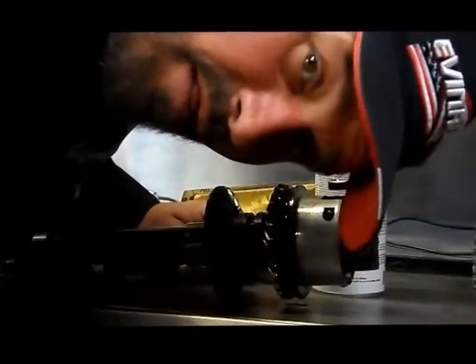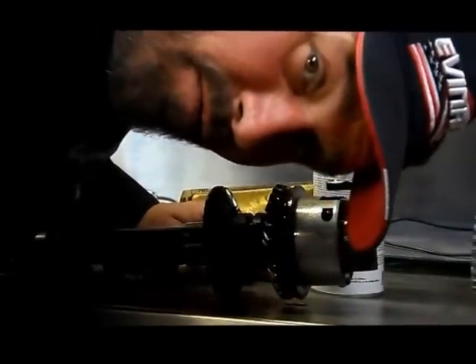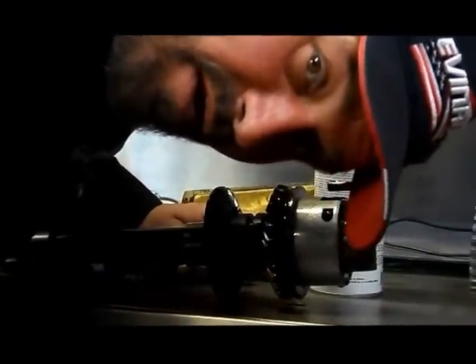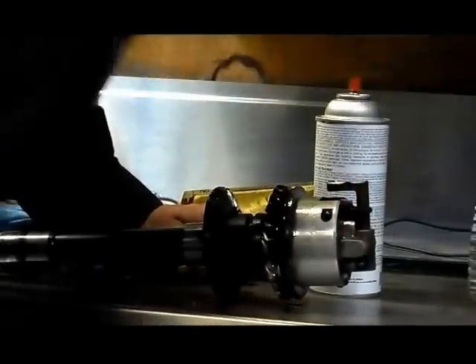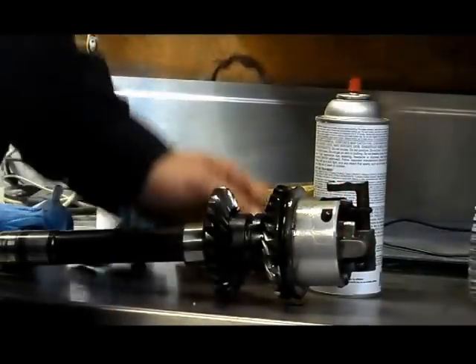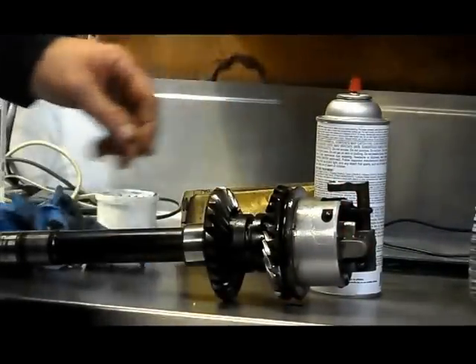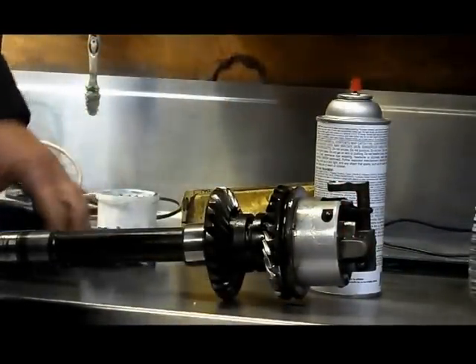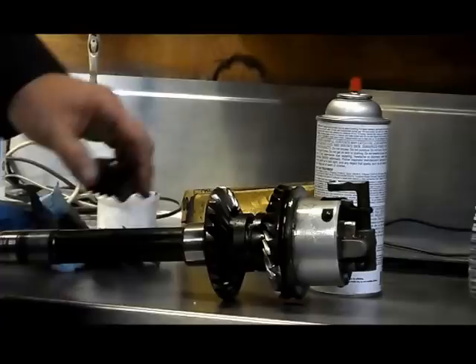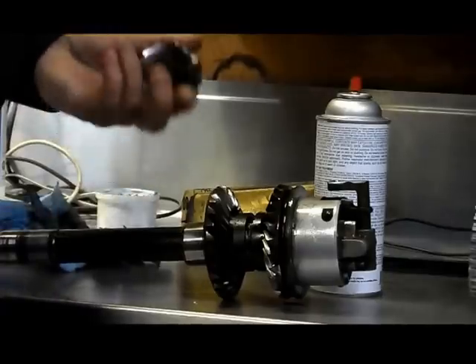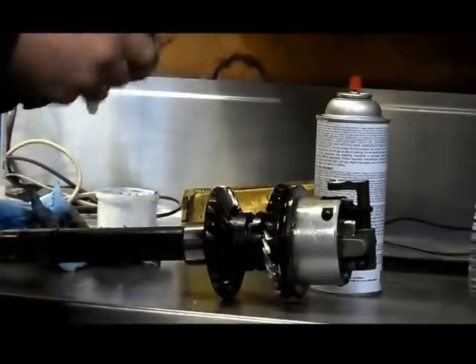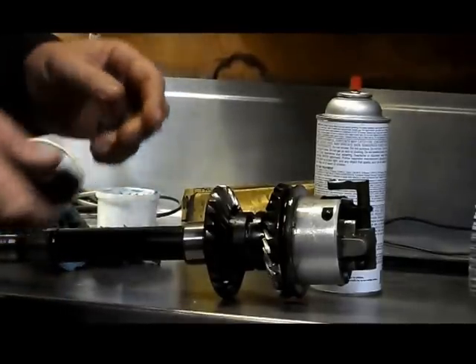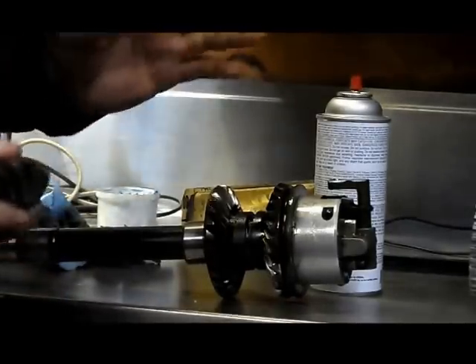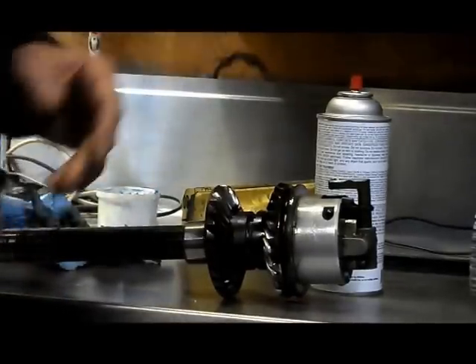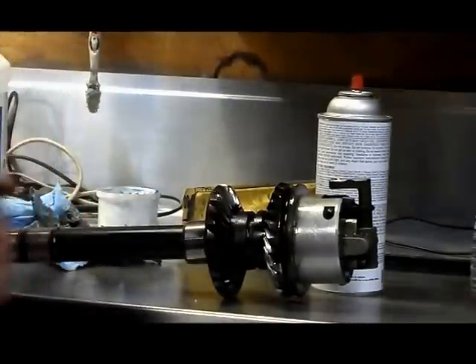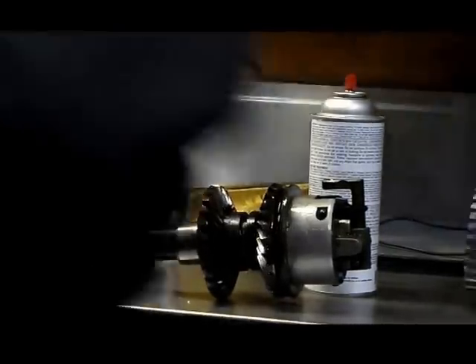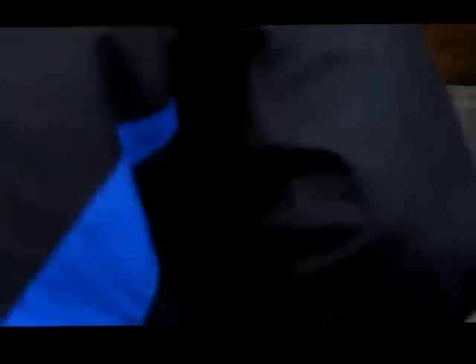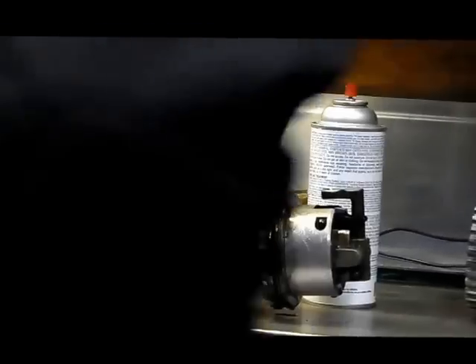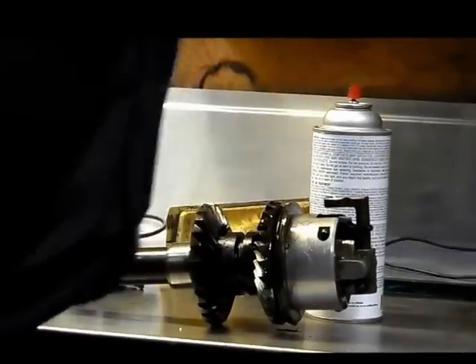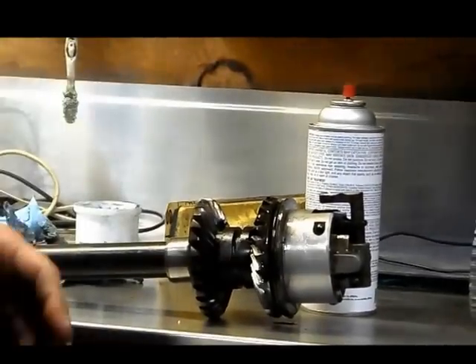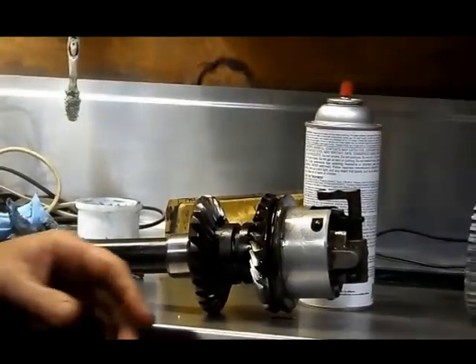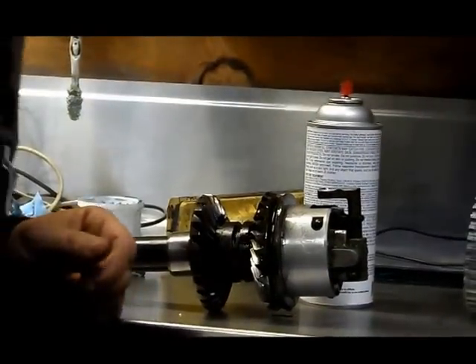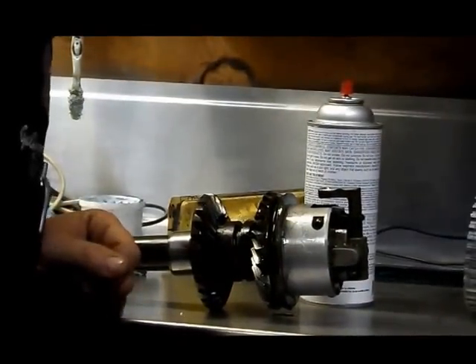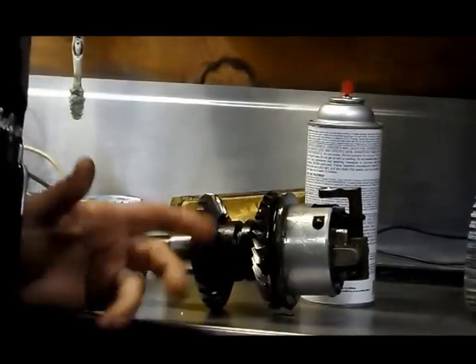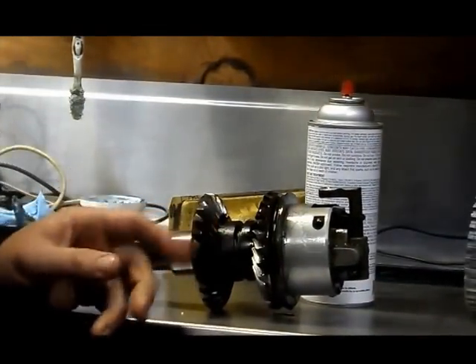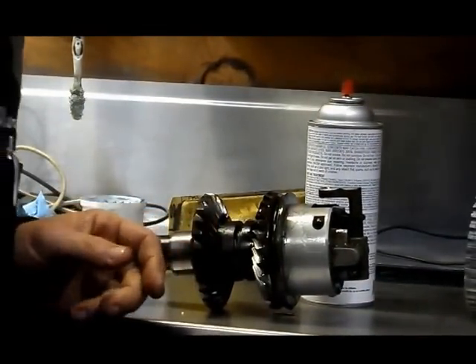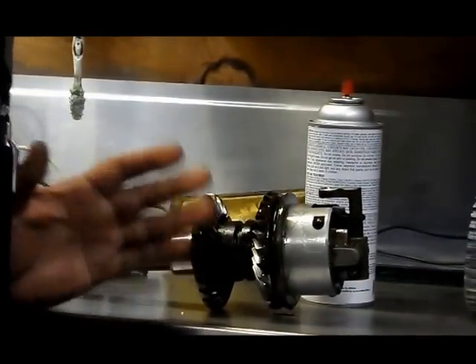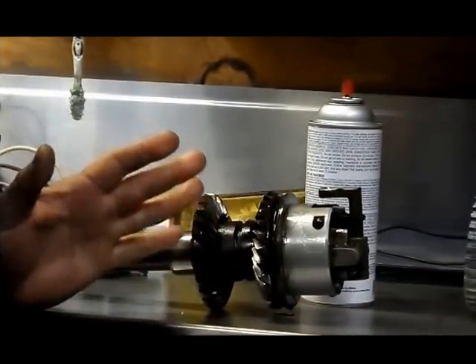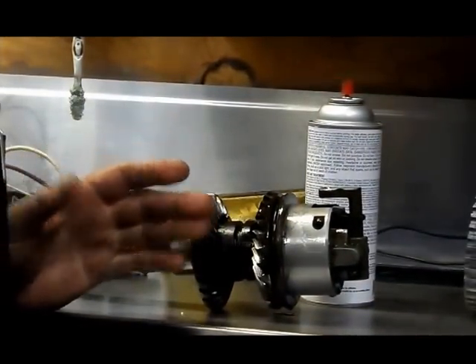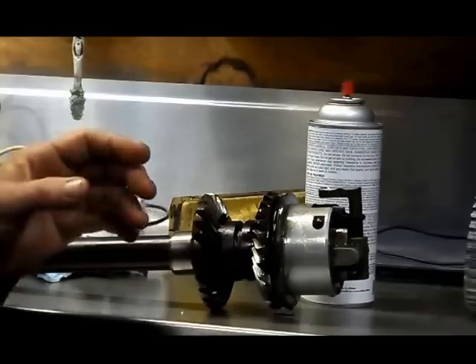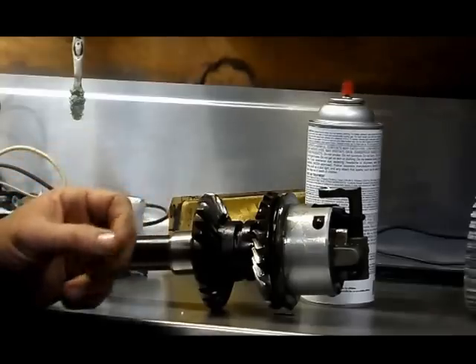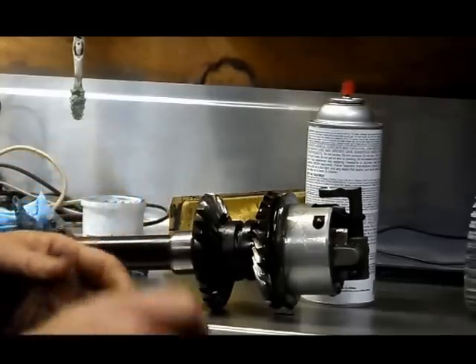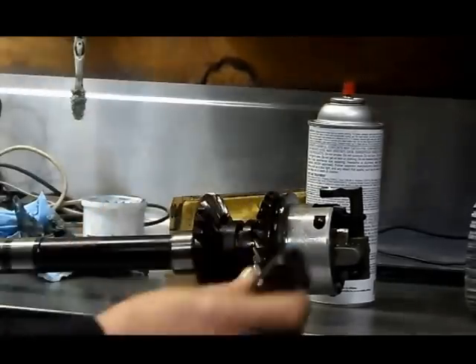Hey there EvanRude fans. A lot of people wonder how a gear case works inside, and I'm just in the process of replacing a clutch dog on one, so I figured I would give you all some insight.